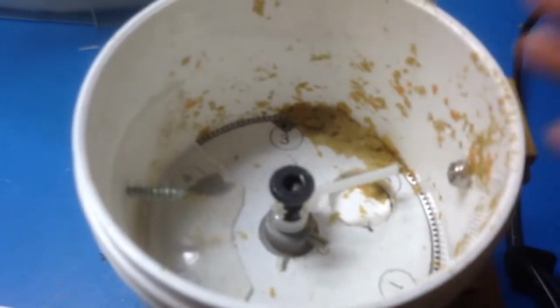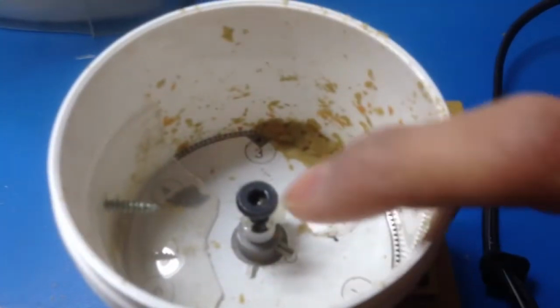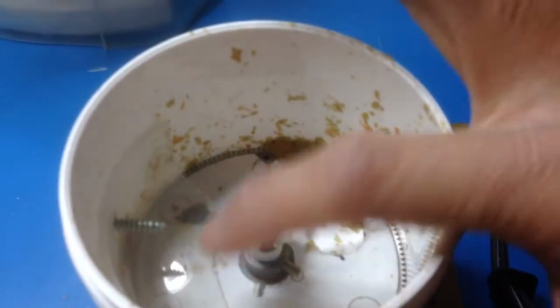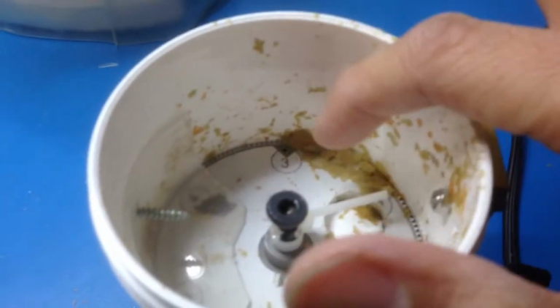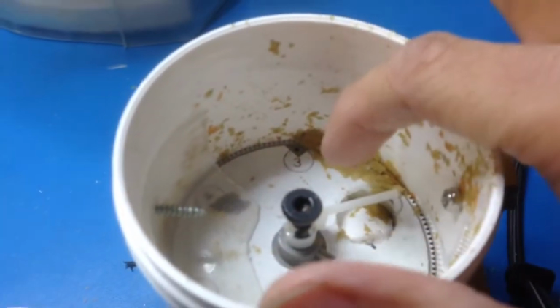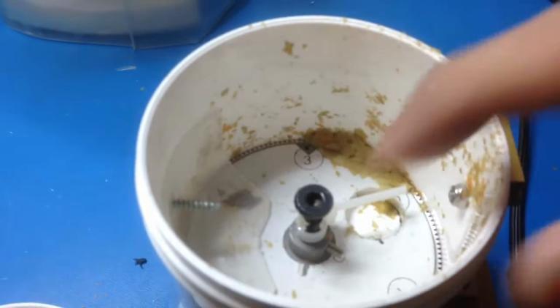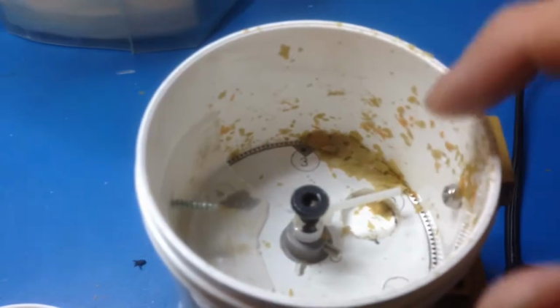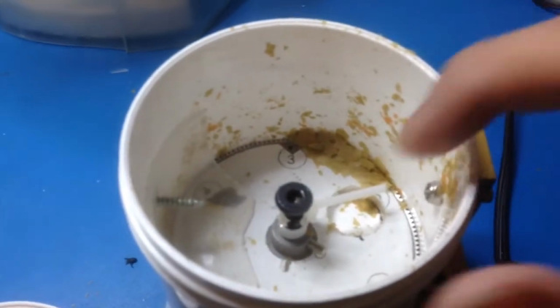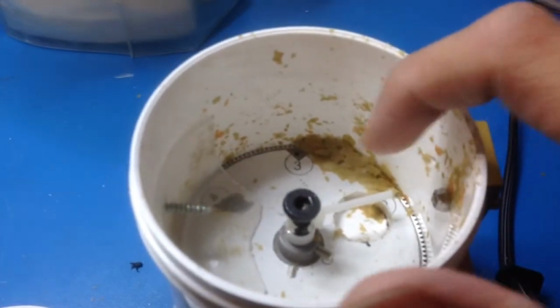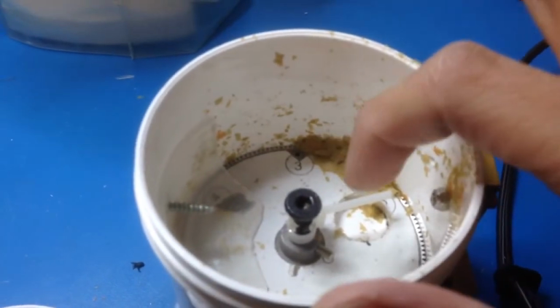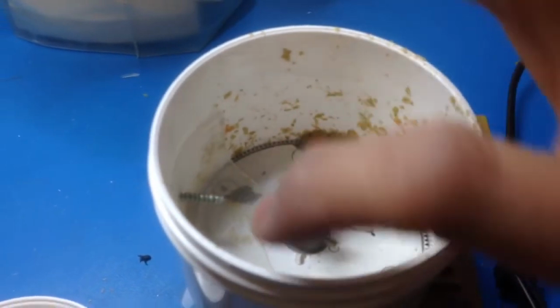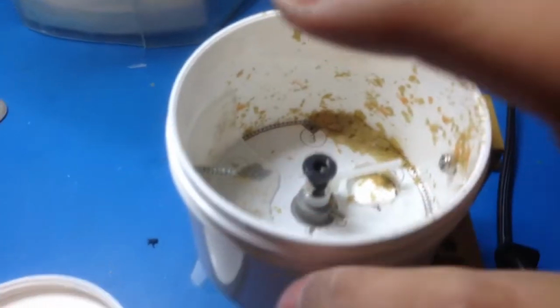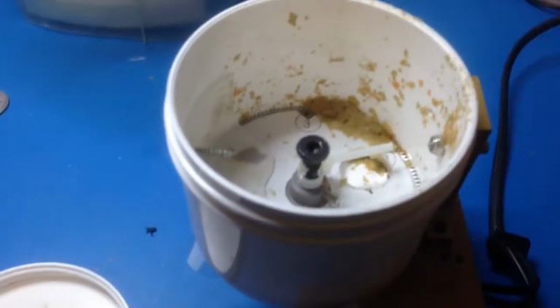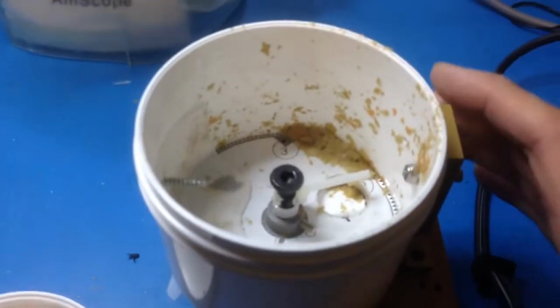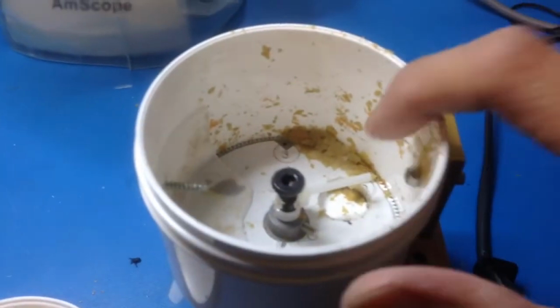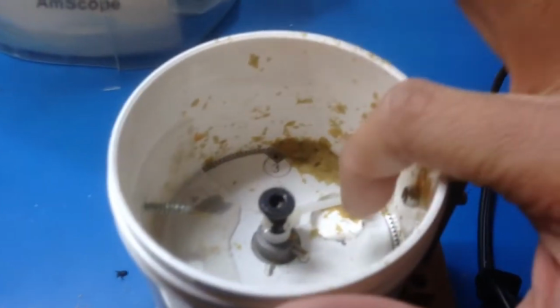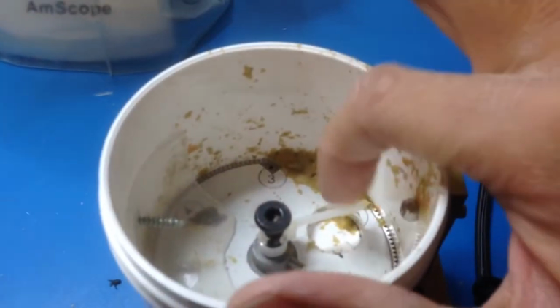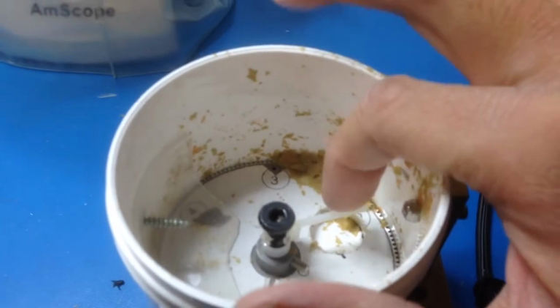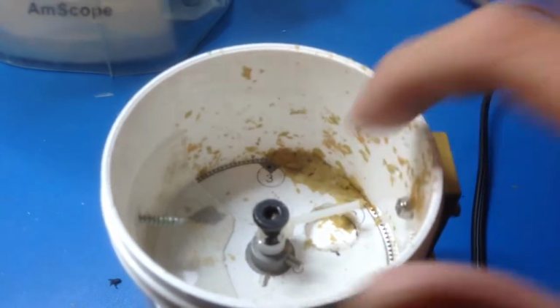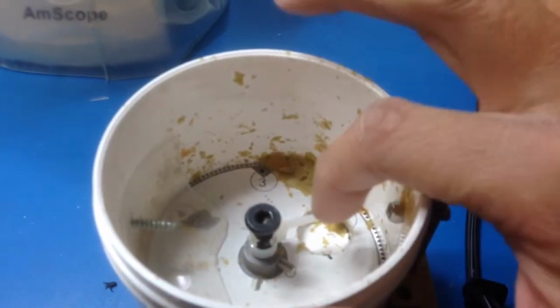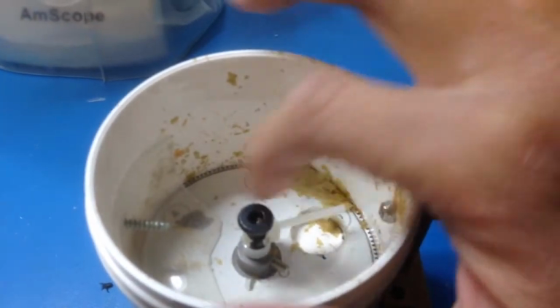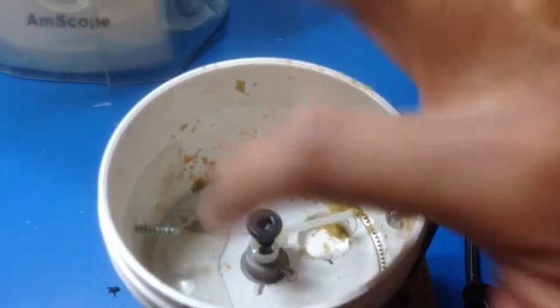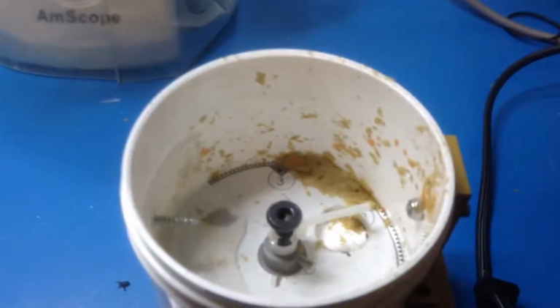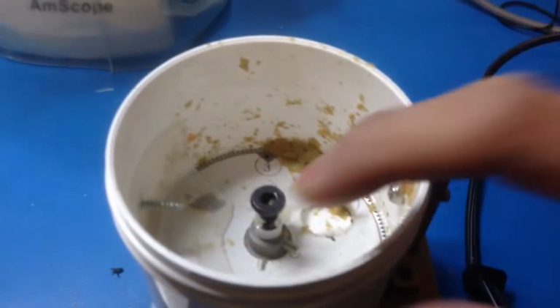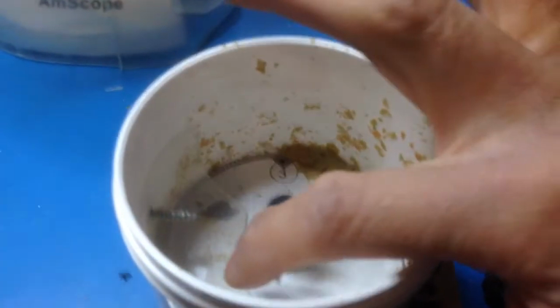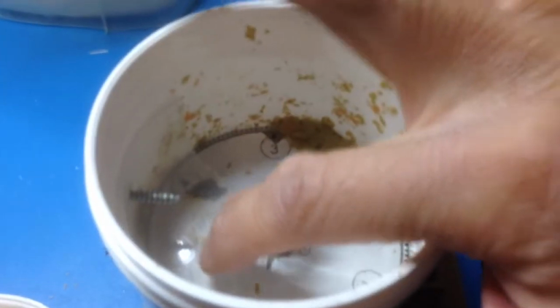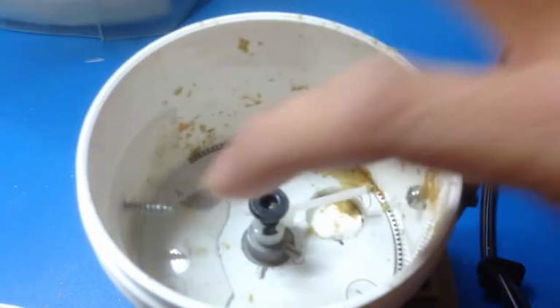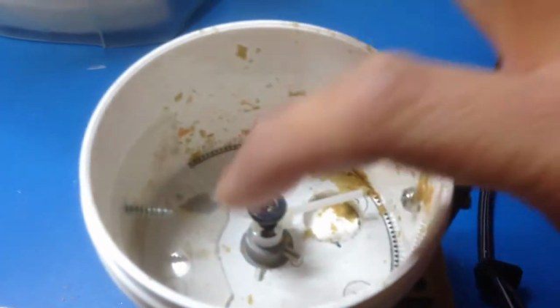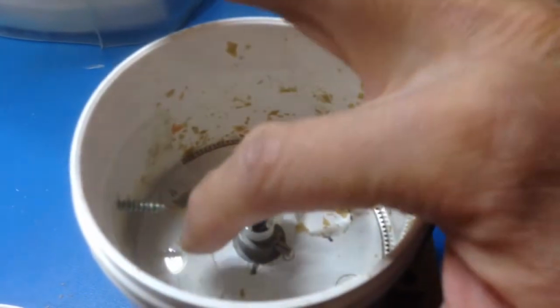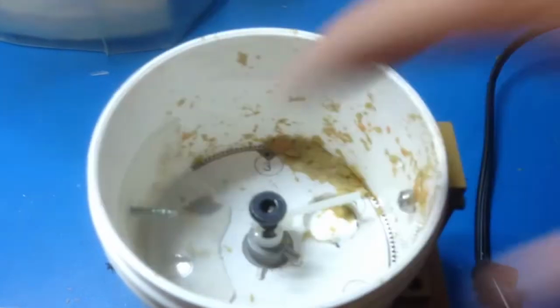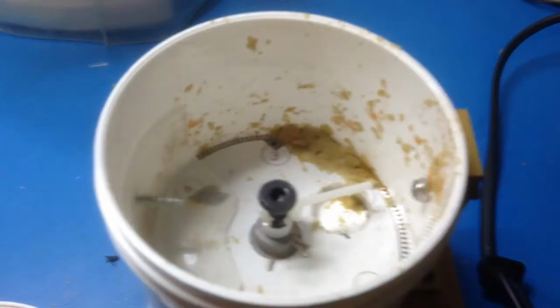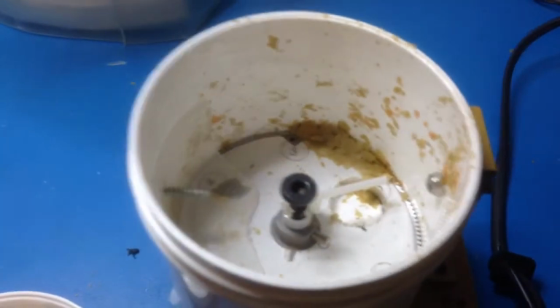That plastic piece is to prevent all the food from falling out when the disc aligns with the hole. And there's a little agitator — a zip tie — that'll prevent the food from sticking or getting stuck on top of that little platform.